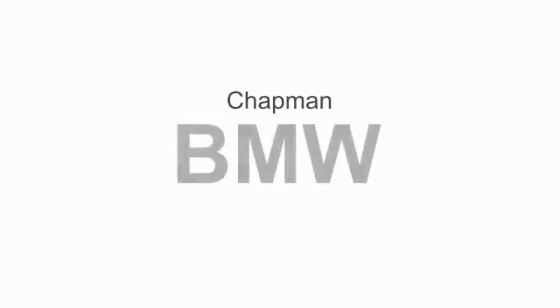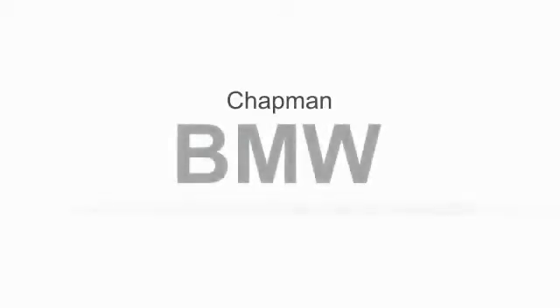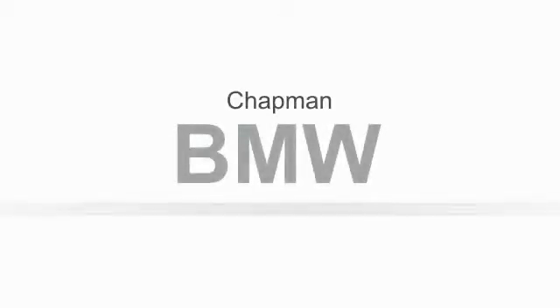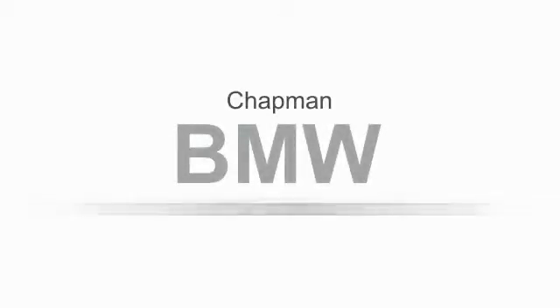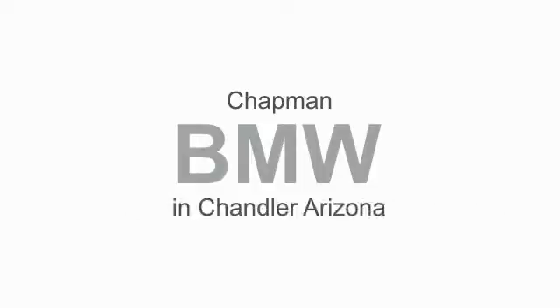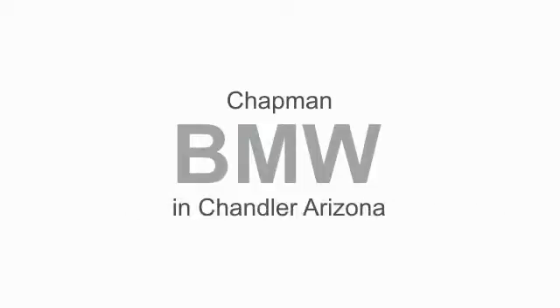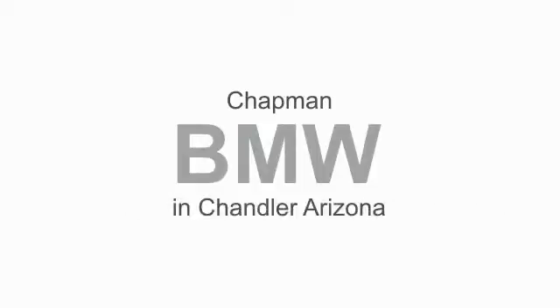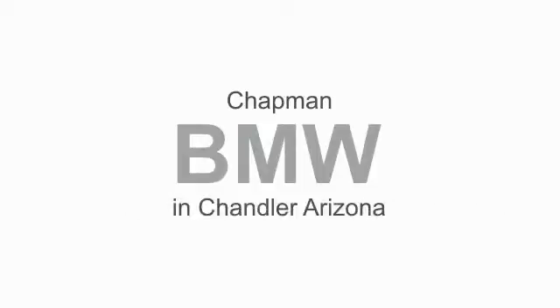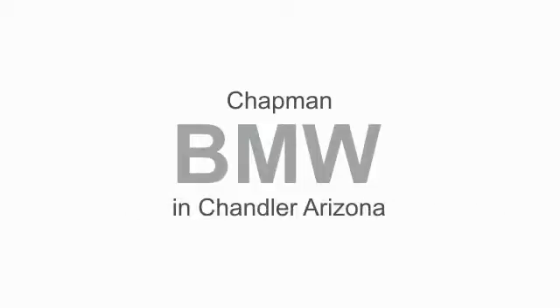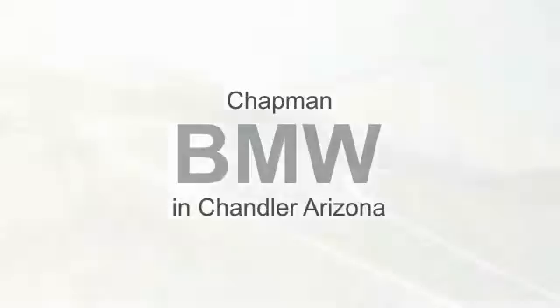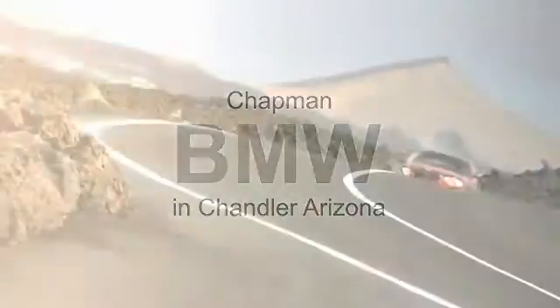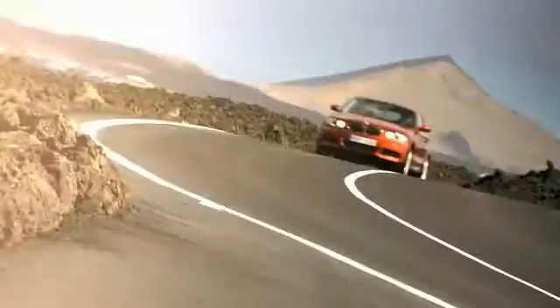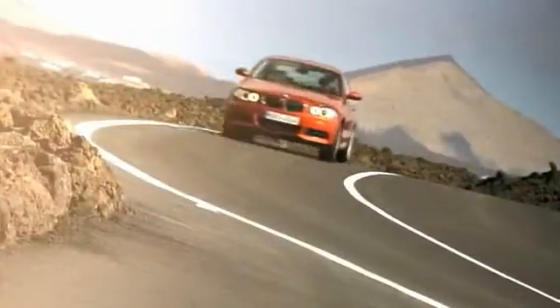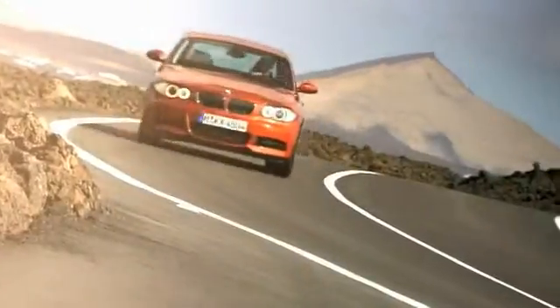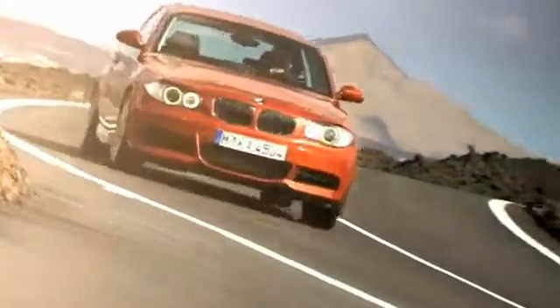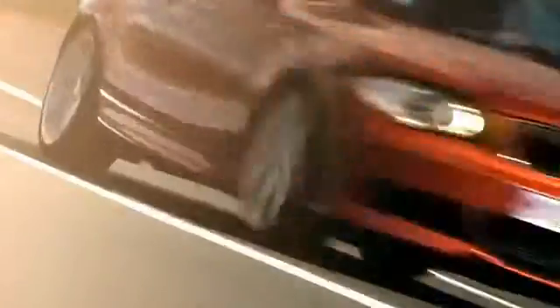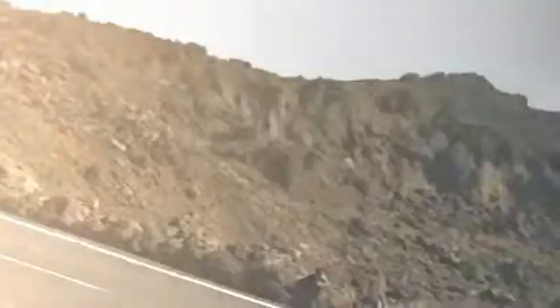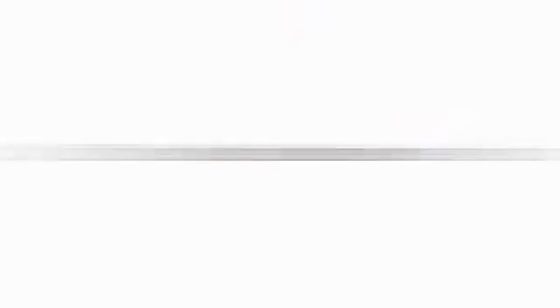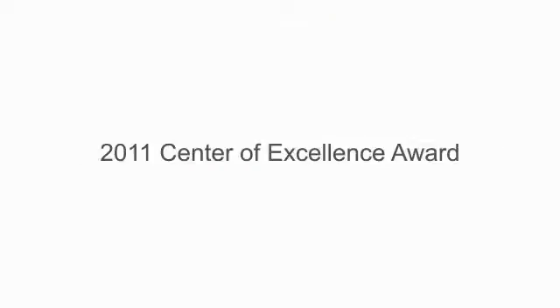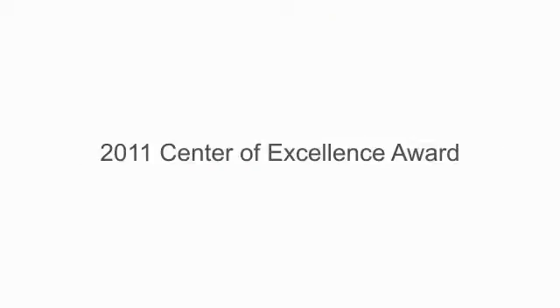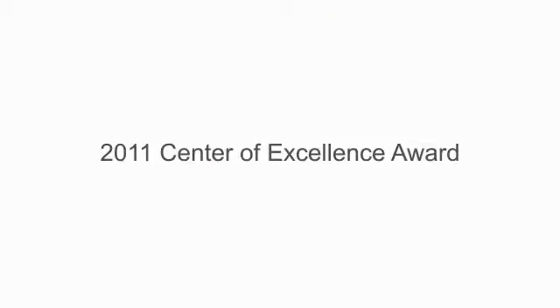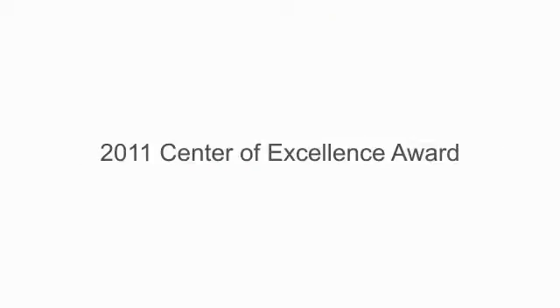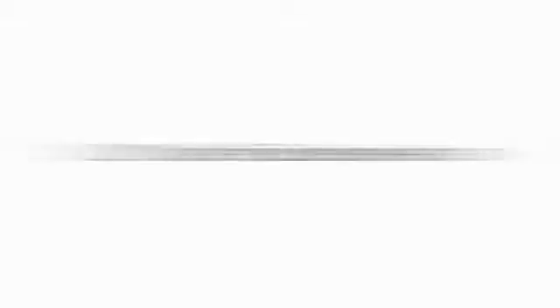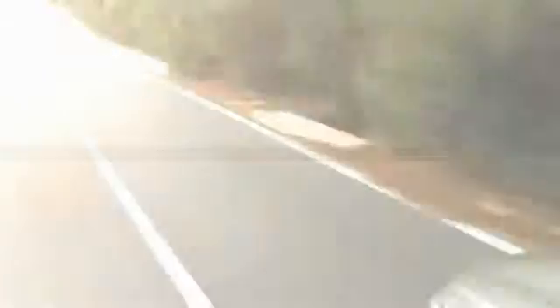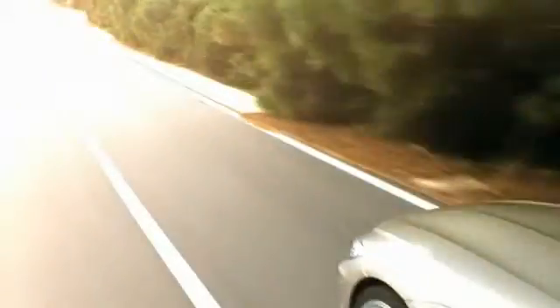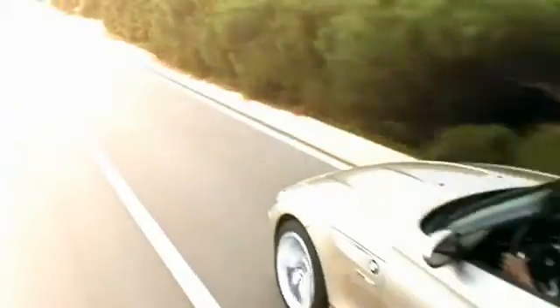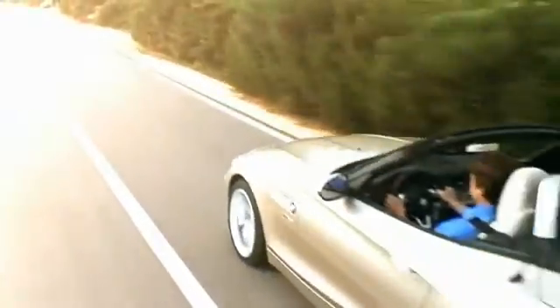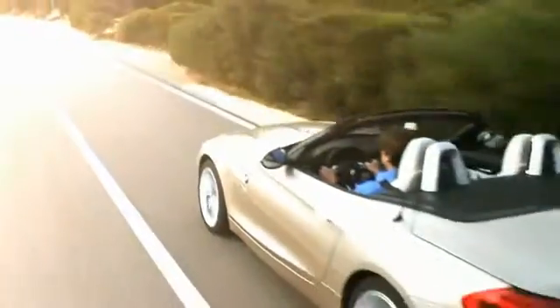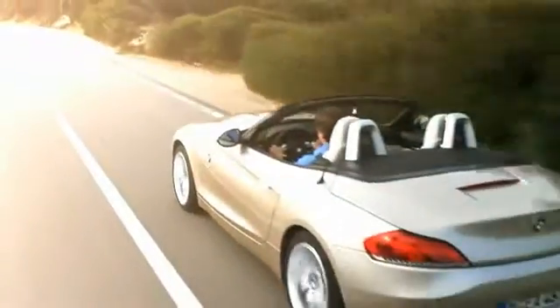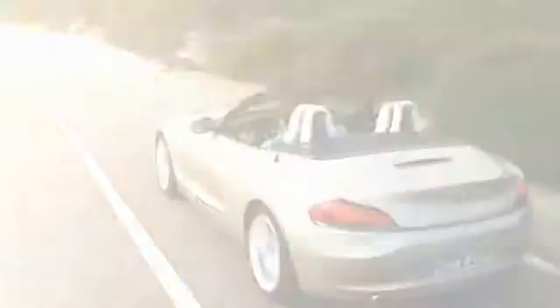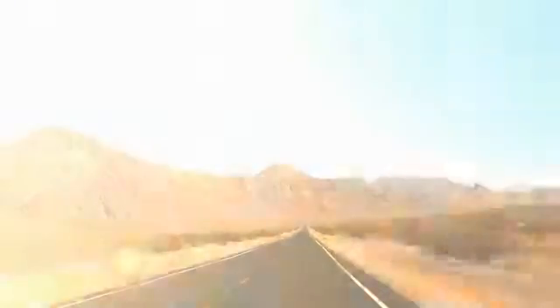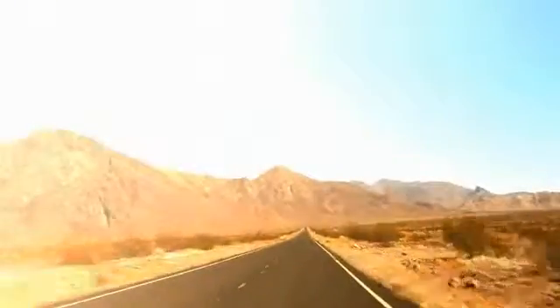Chapman BMW takes great pride in the product we represent, and was awarded the prestigious Center of Excellence Award by BMW USA. We invite you to visit us and see why we take pride in the vehicles we offer and the service we provide.